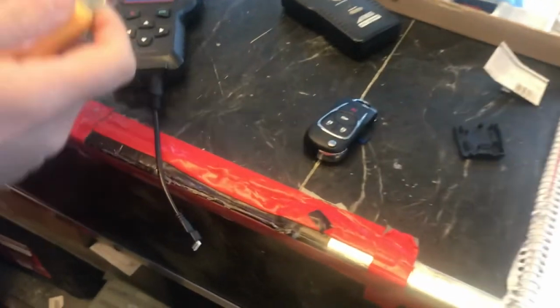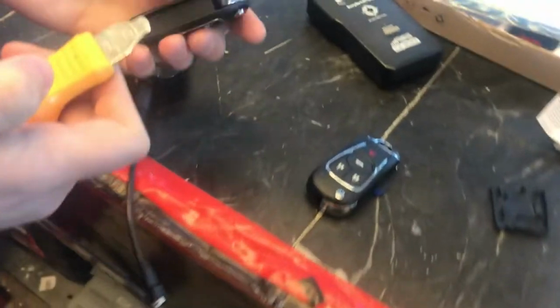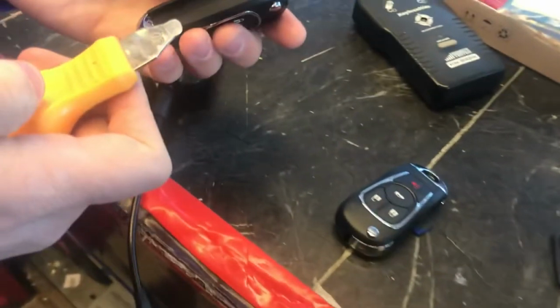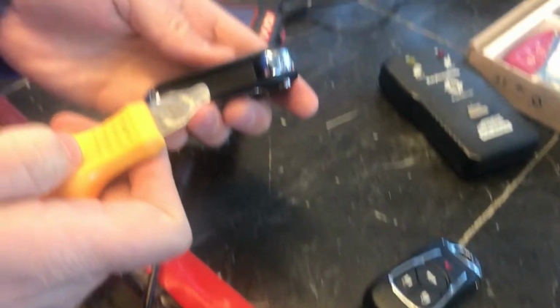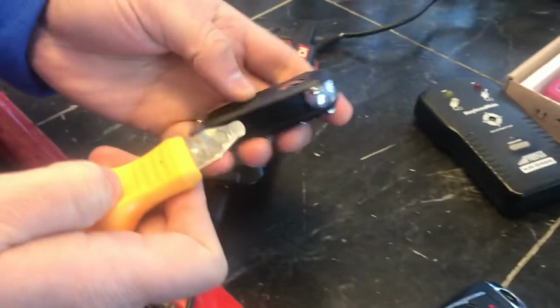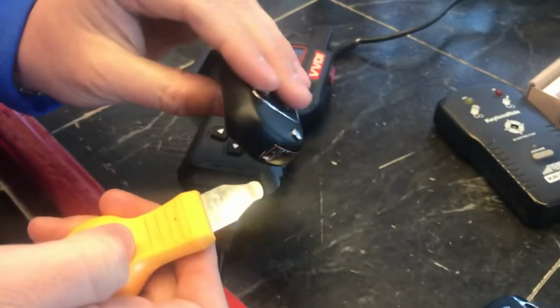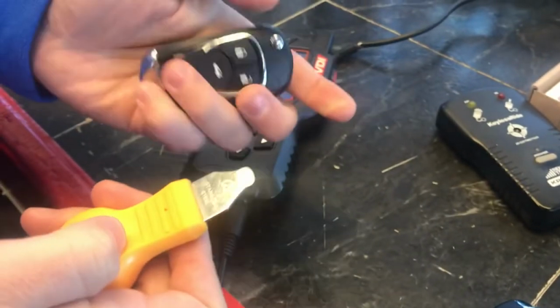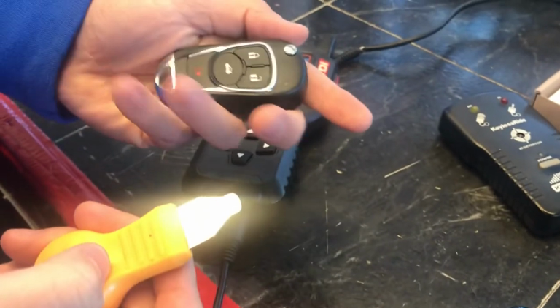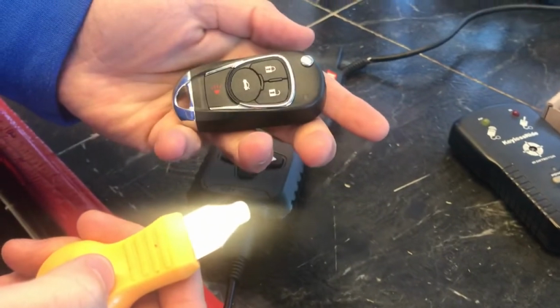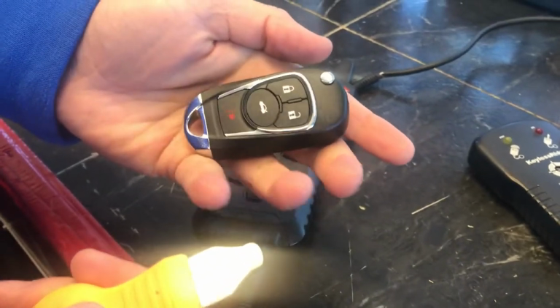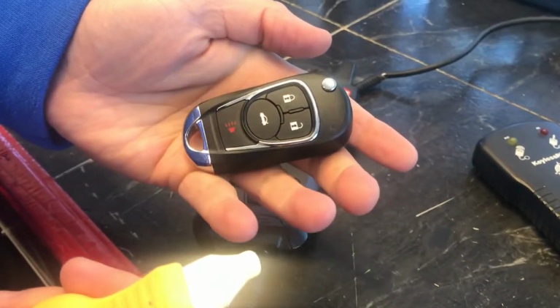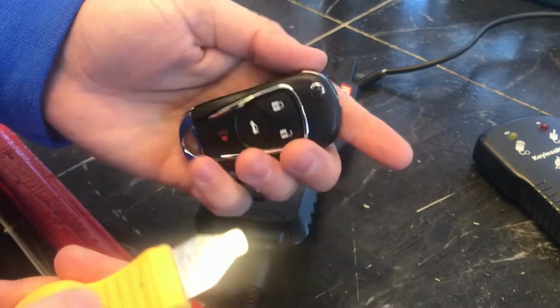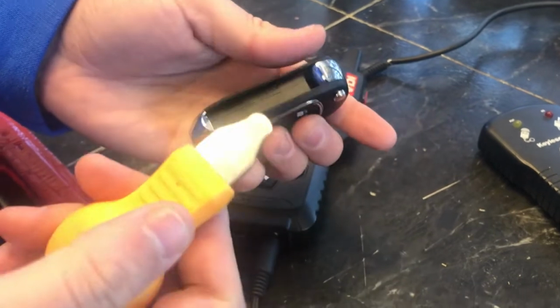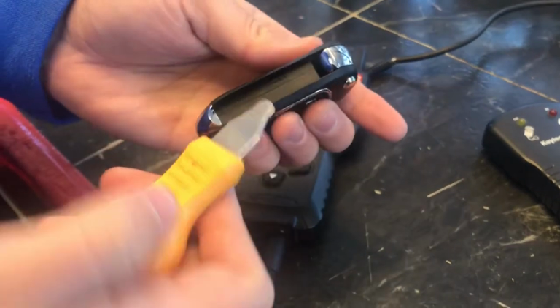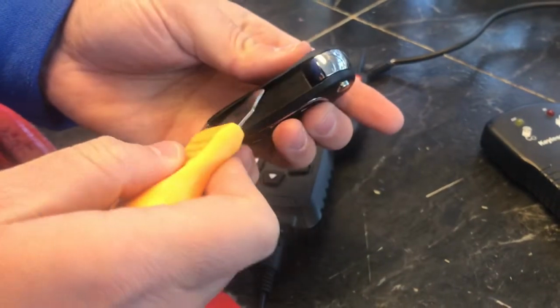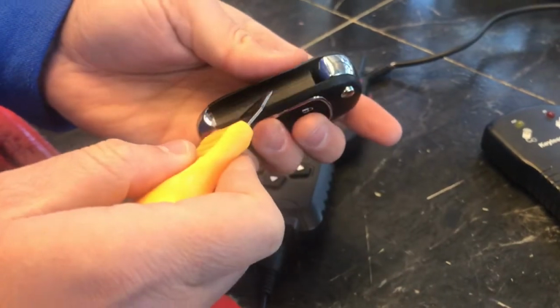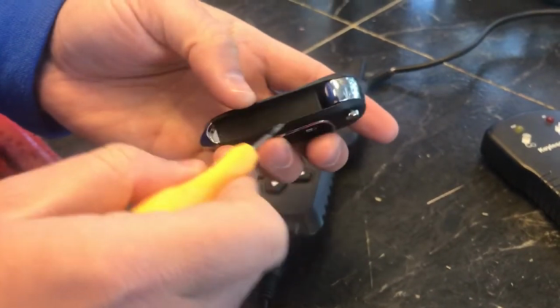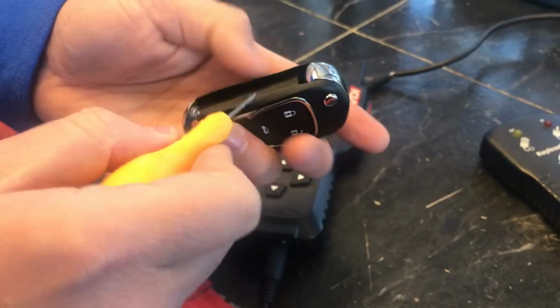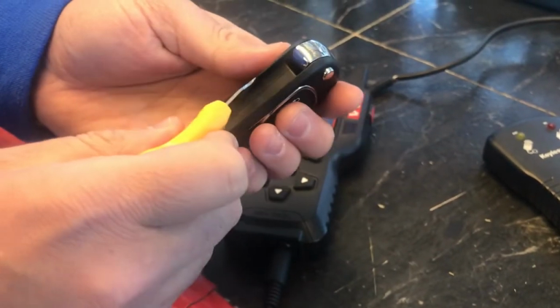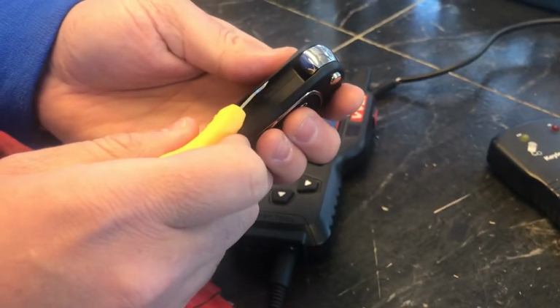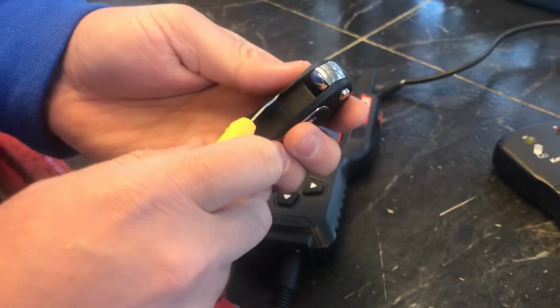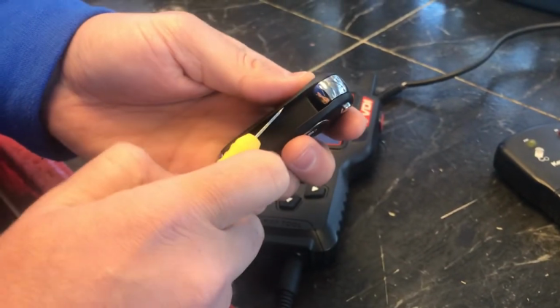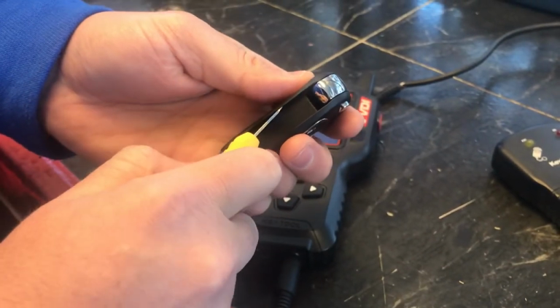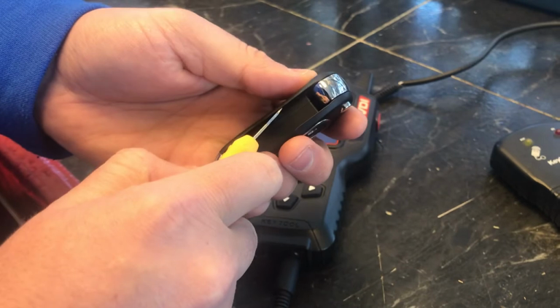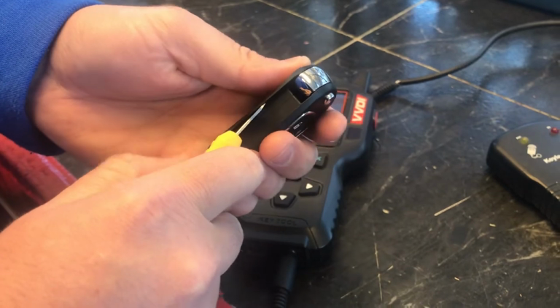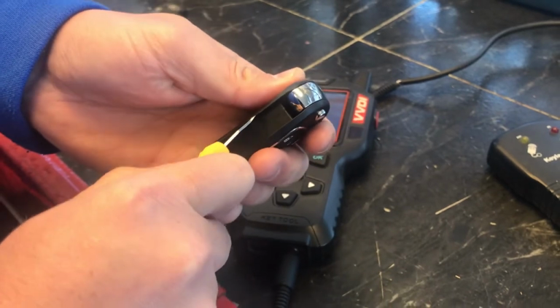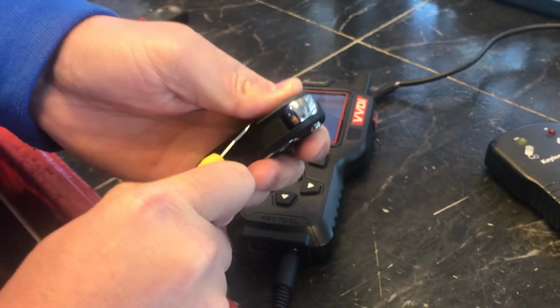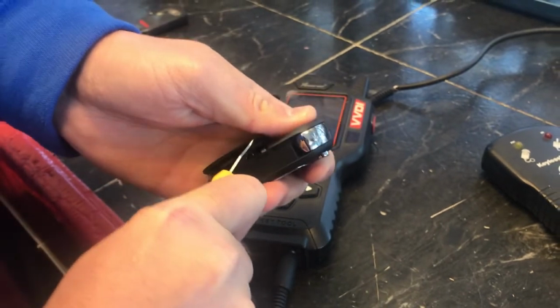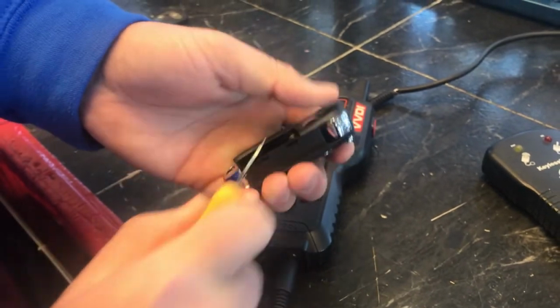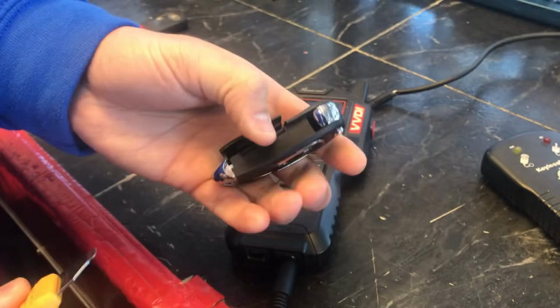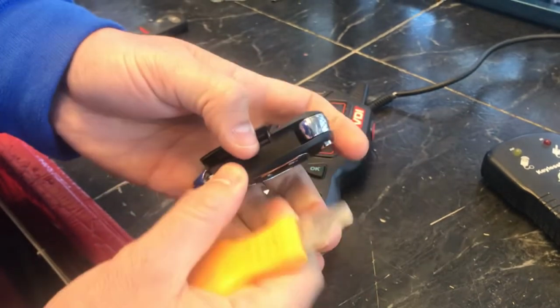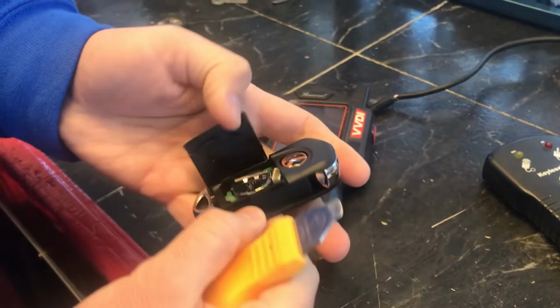We're going to demonstrate how to open the side of the key die or X-Force flip keys. If you don't open them right, you can actually cut yourself. What you want to do is leverage the tool like this, and then turn — it opens nice and easy.